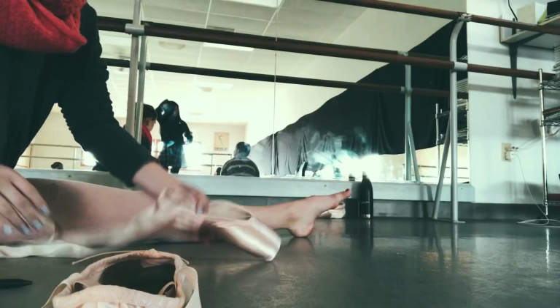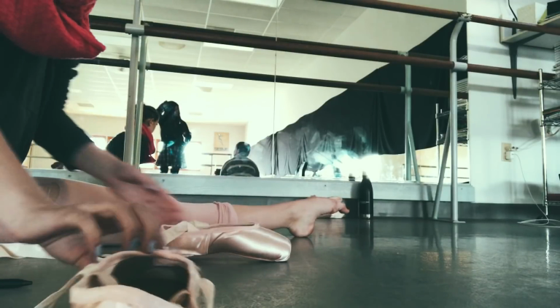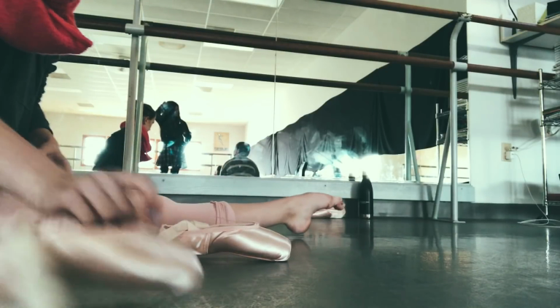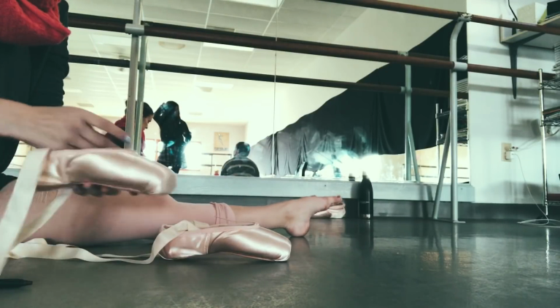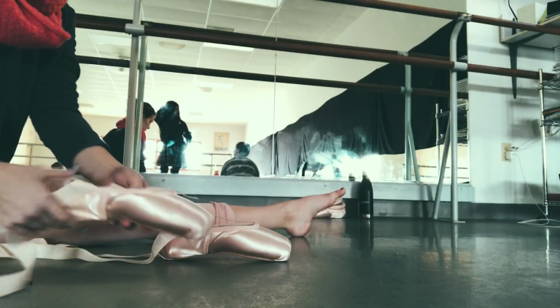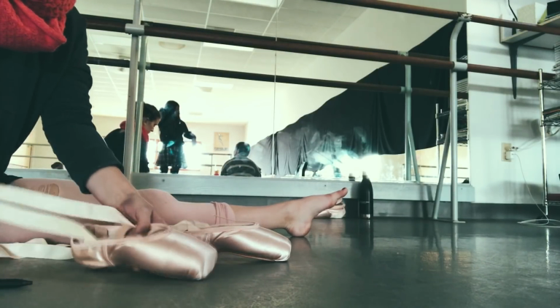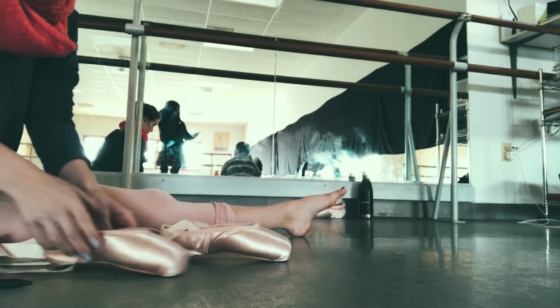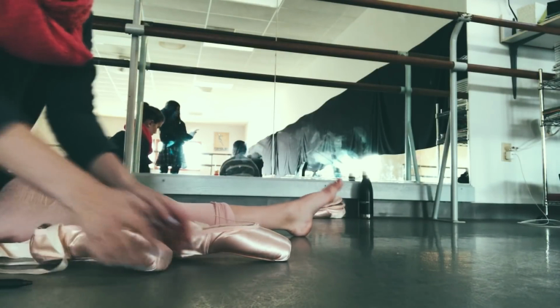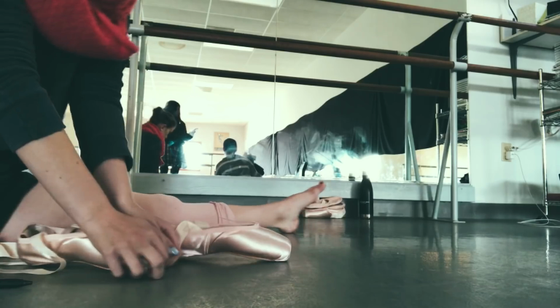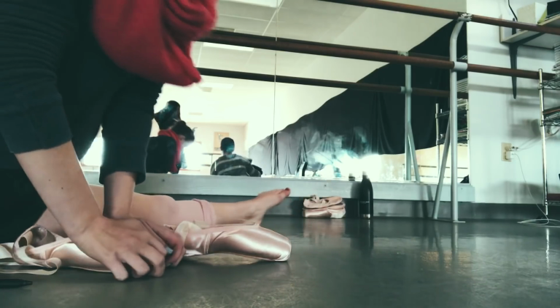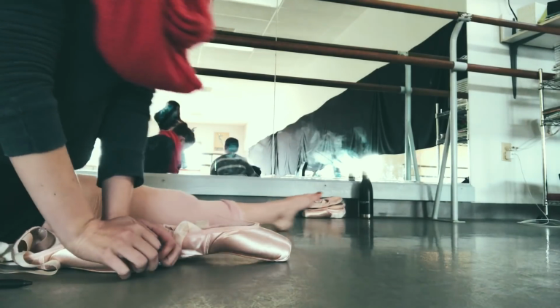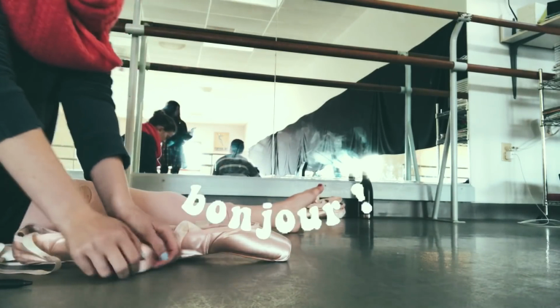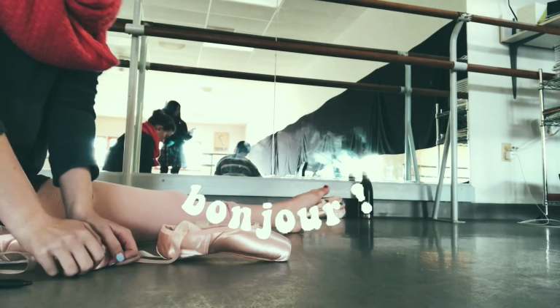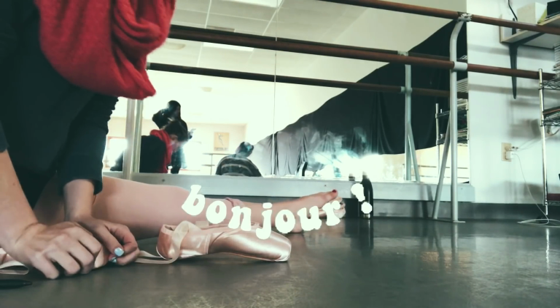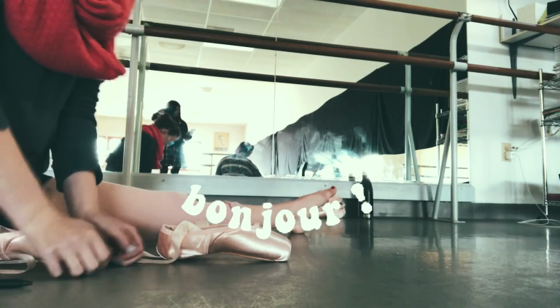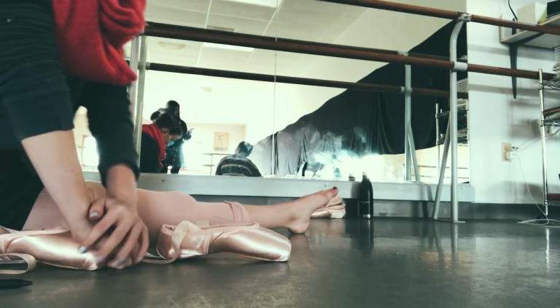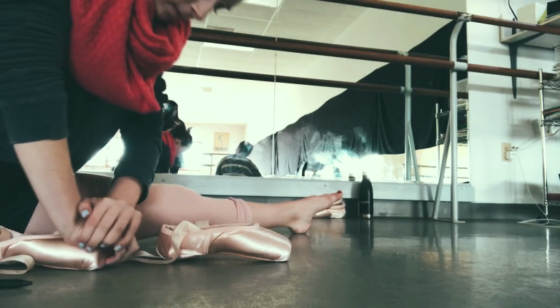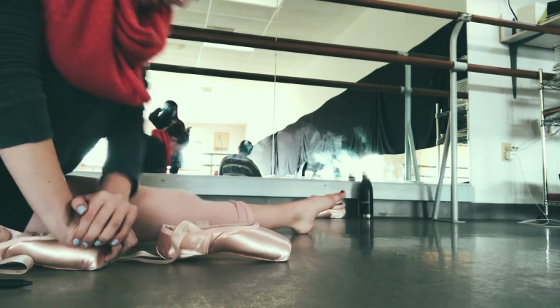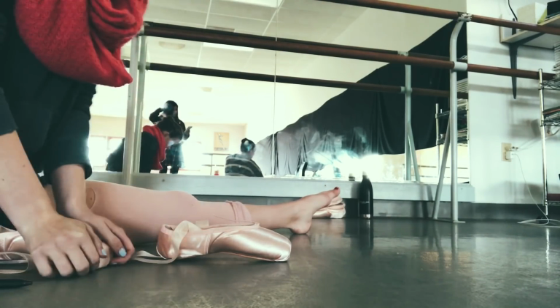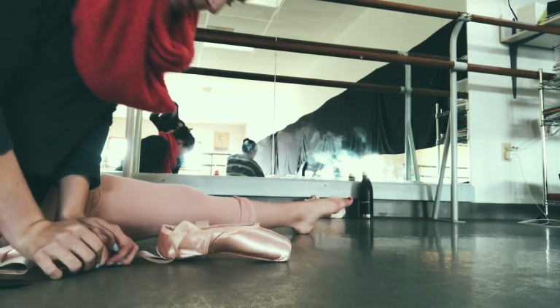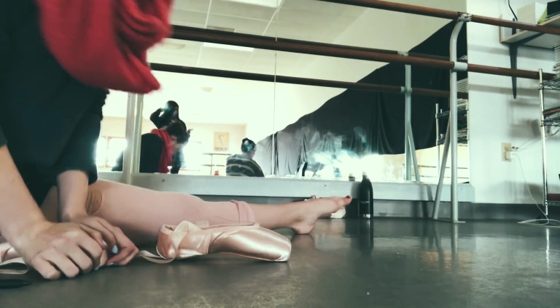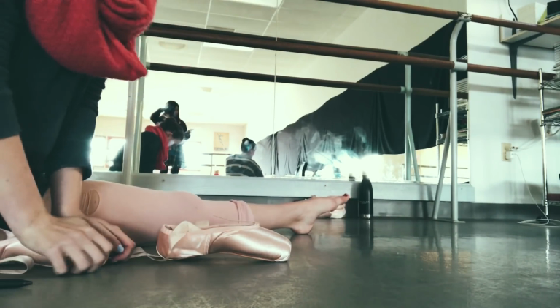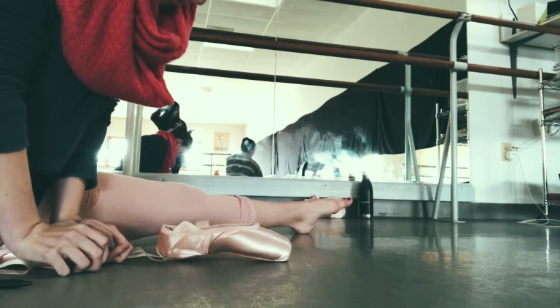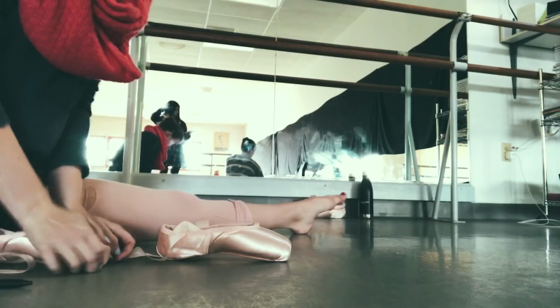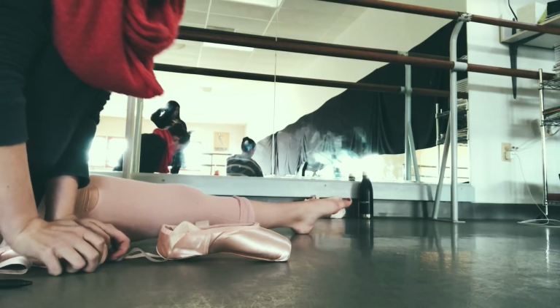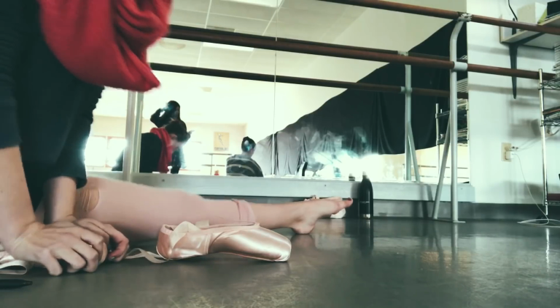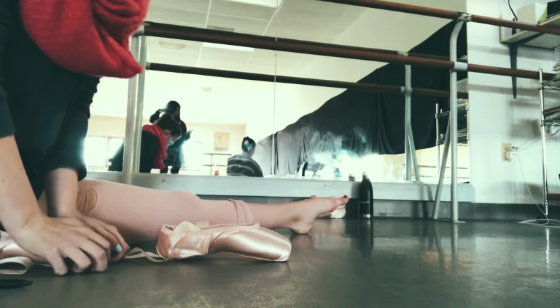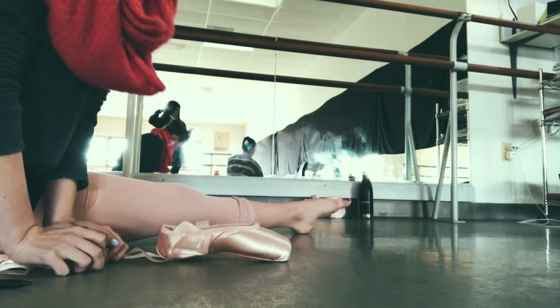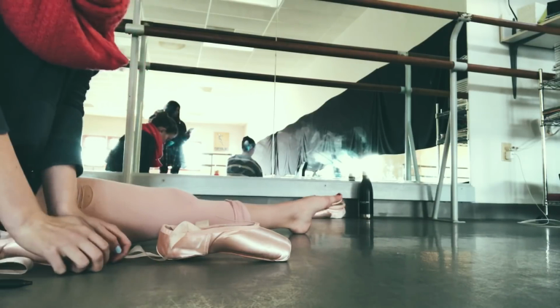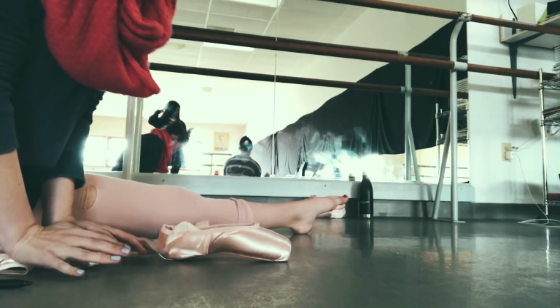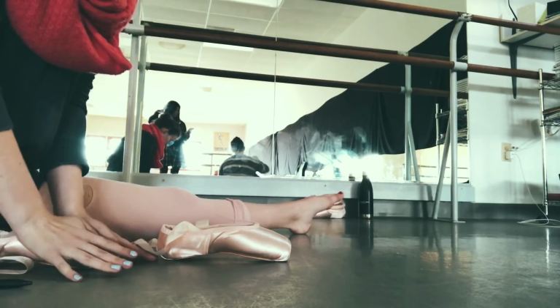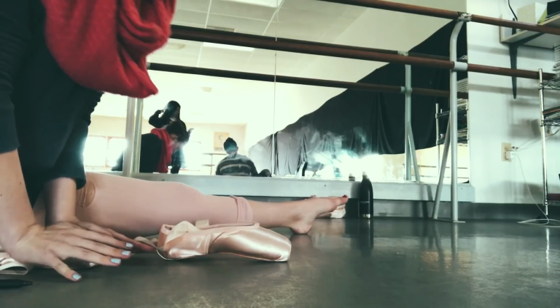Hey, what is up you guys, it's Audrey and welcome back to my channel. If you are new, bonjour and welcome. Today's video I'm going to show you and kind of talk through how I break in my Suffox pointe shoes.